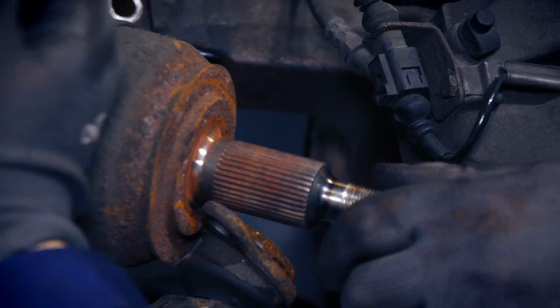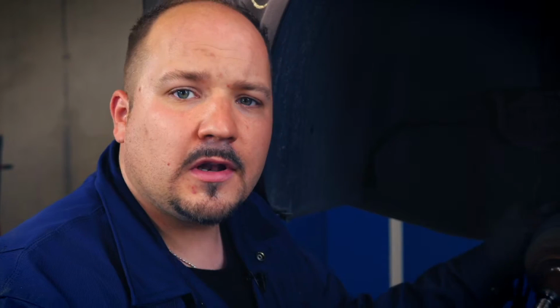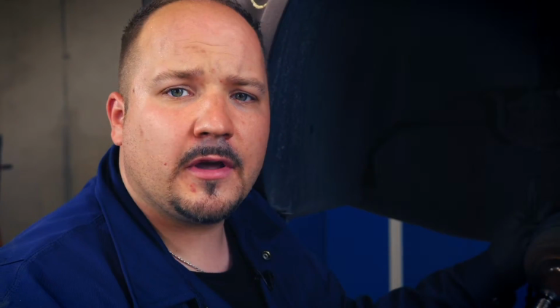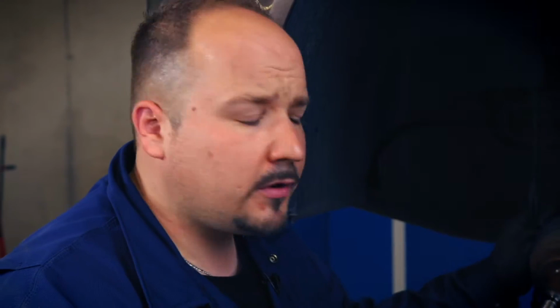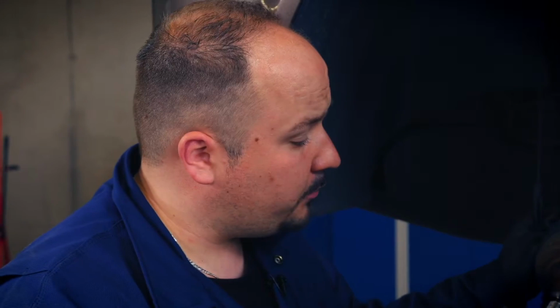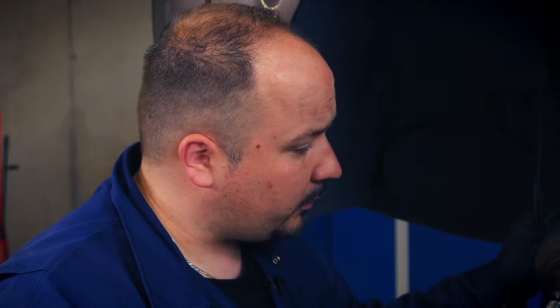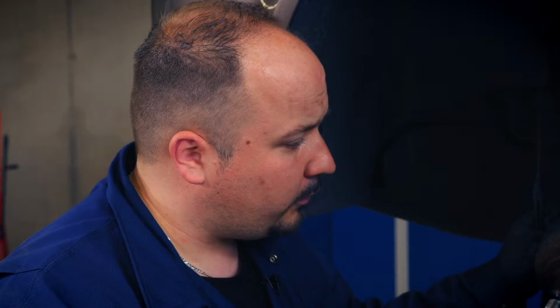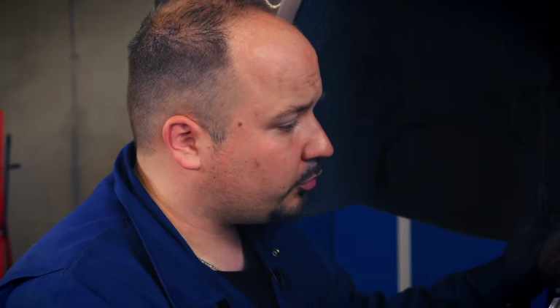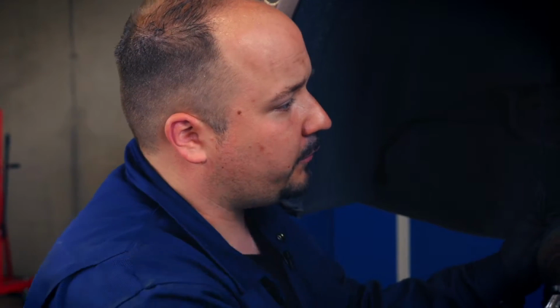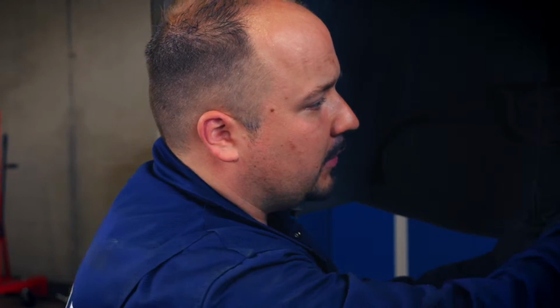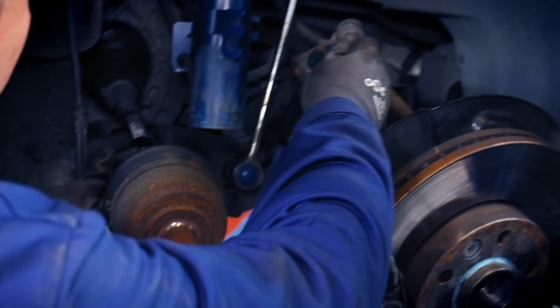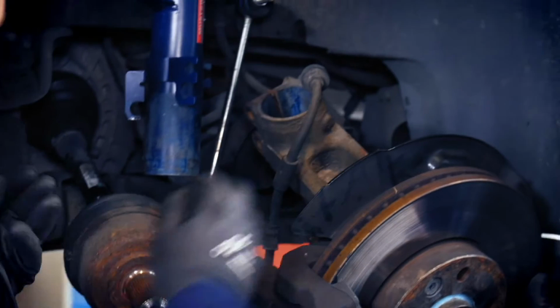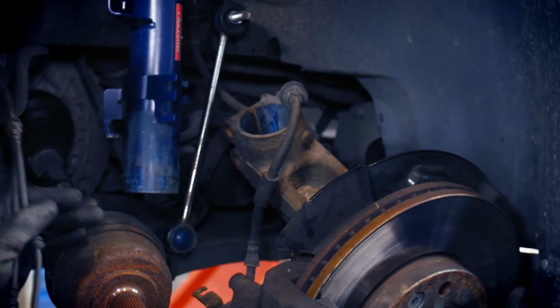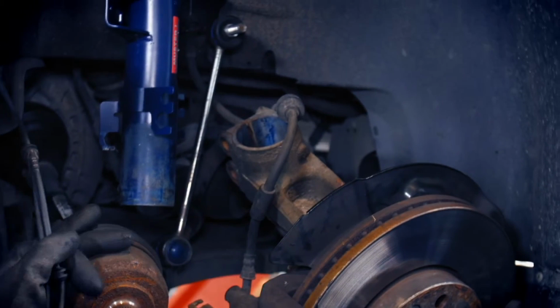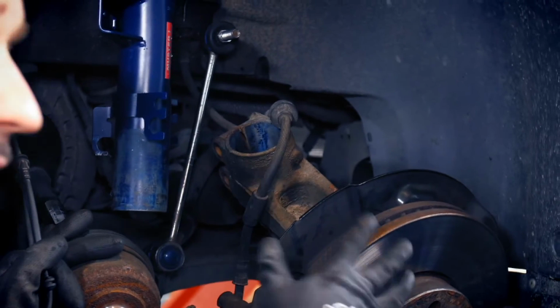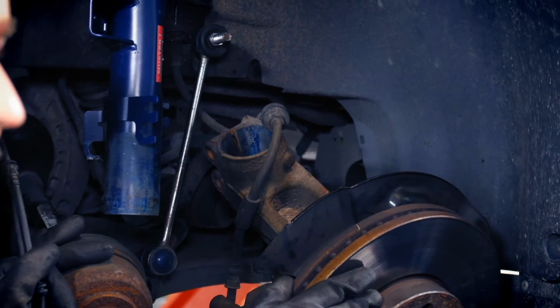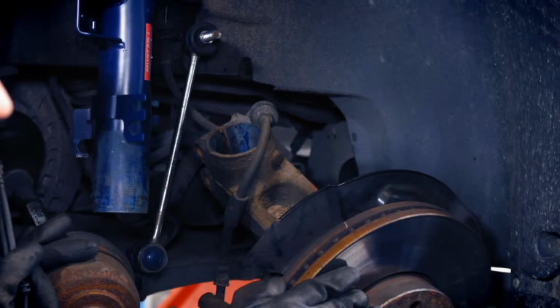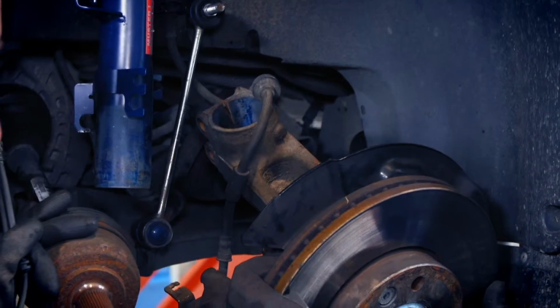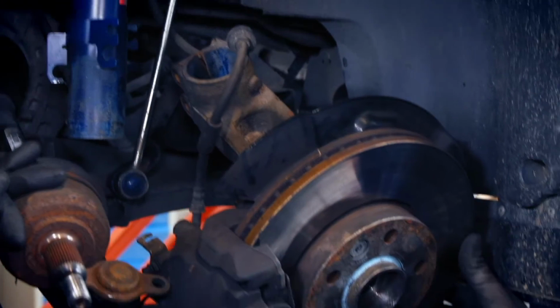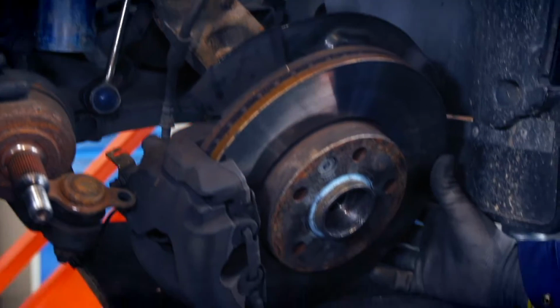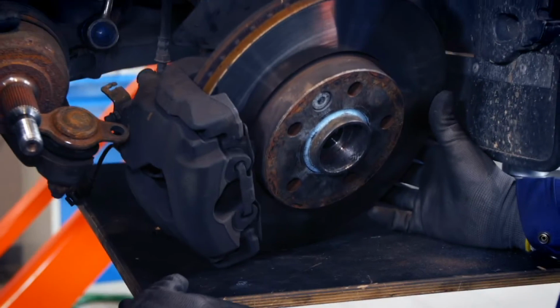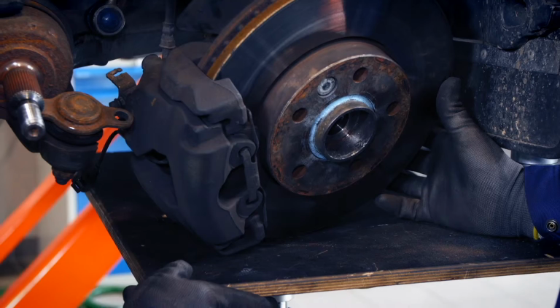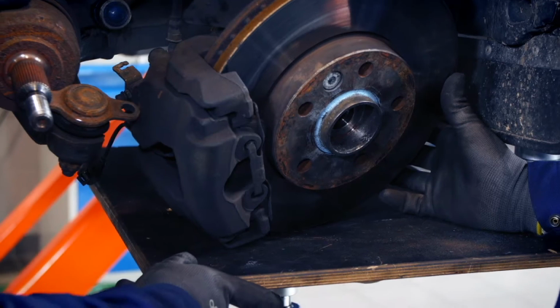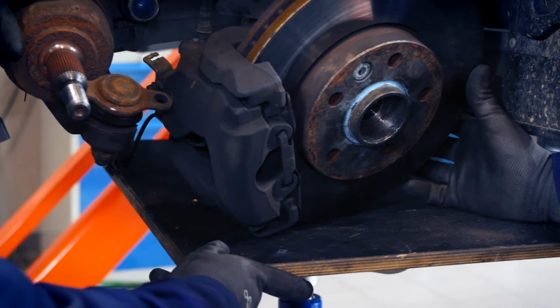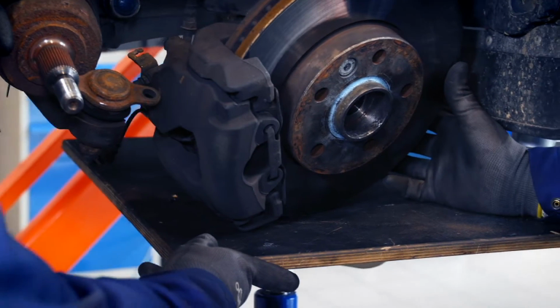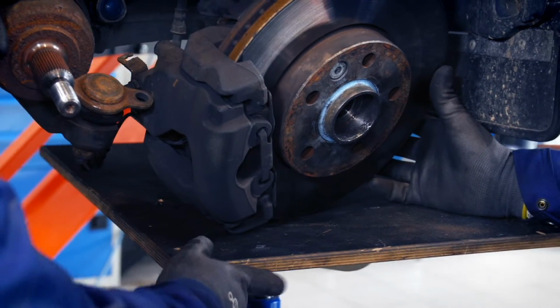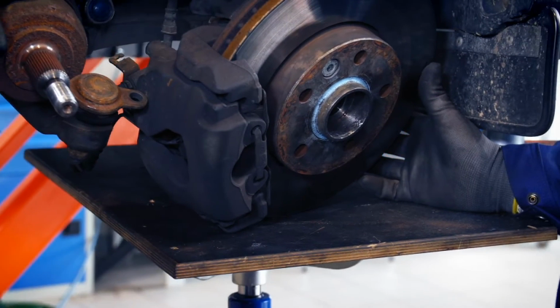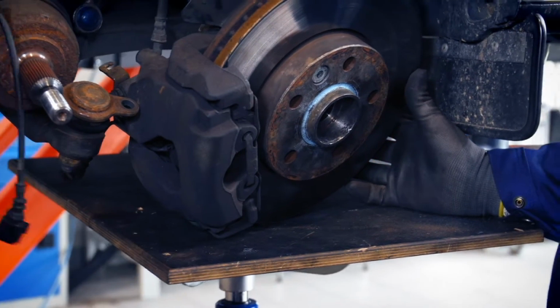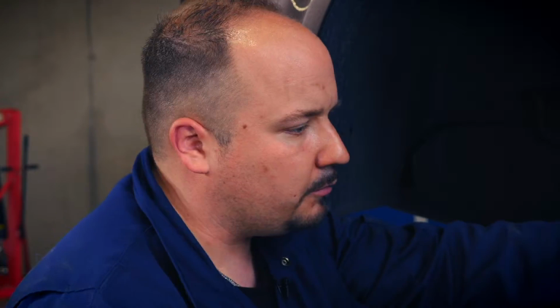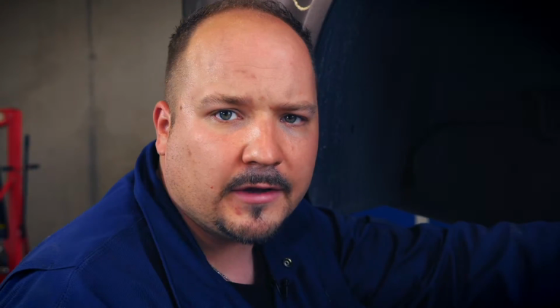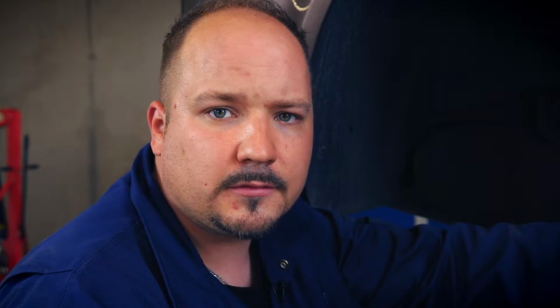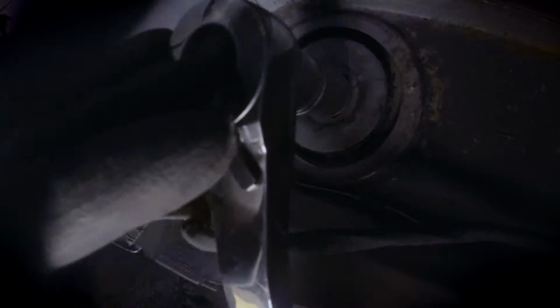When you do this, please take care not to drop the wheel carrier because this may damage the brake line and sensors. You may use a gearbox lifter the way we've done here, or if you lack special equipment, some wire will do as well.